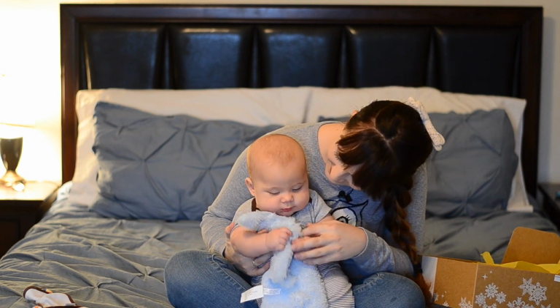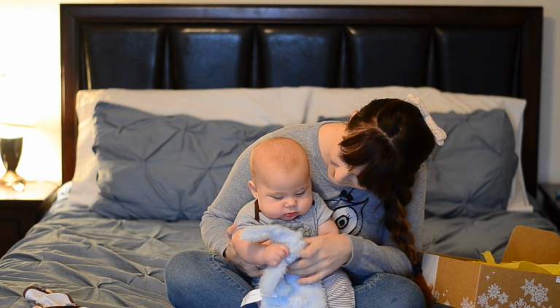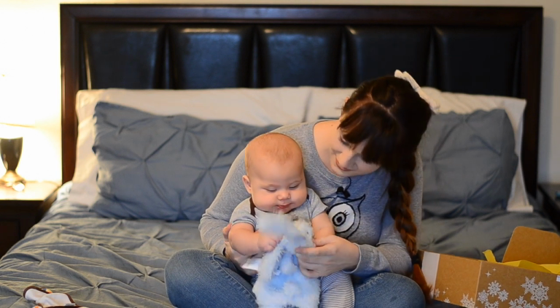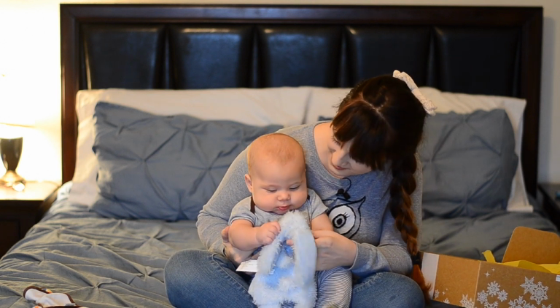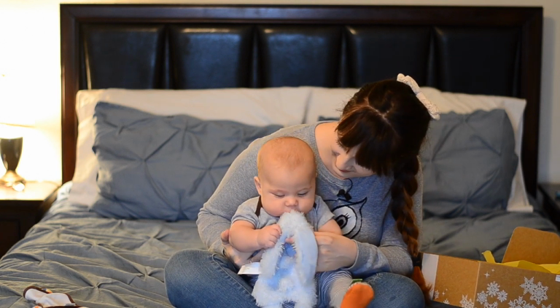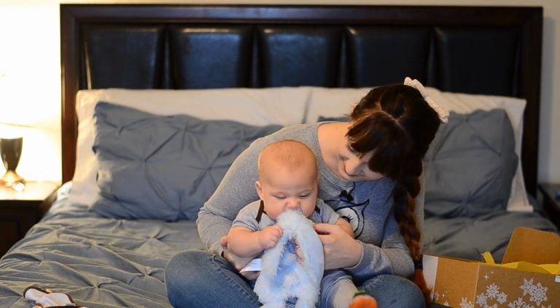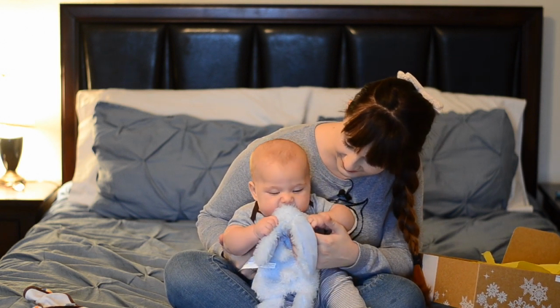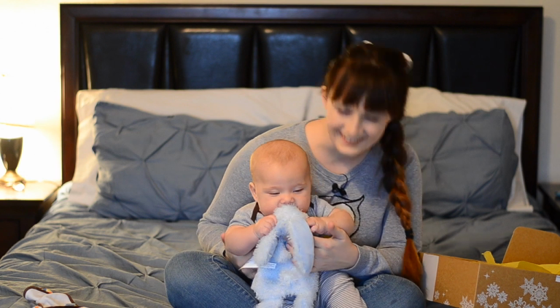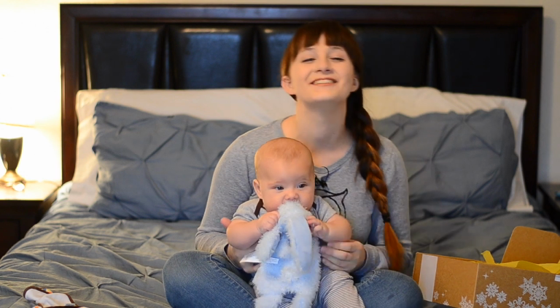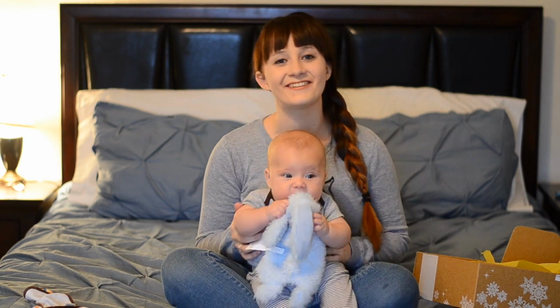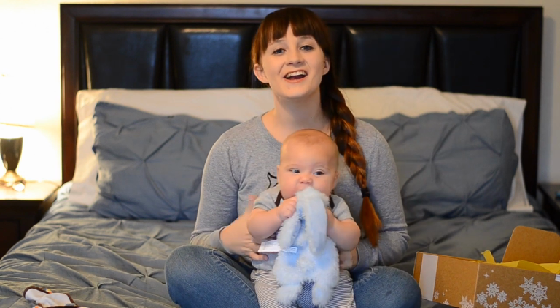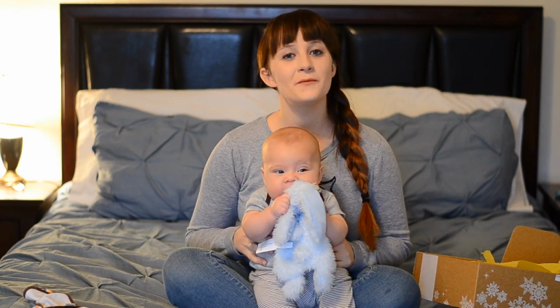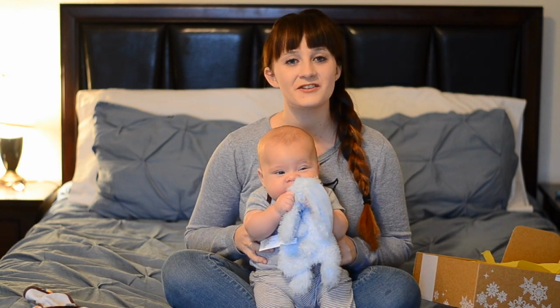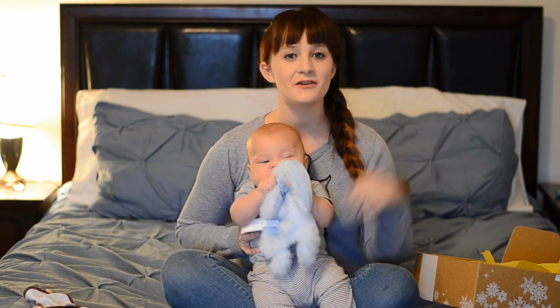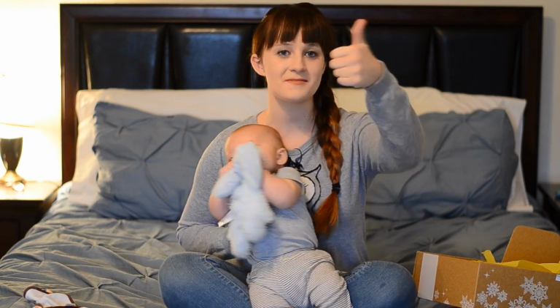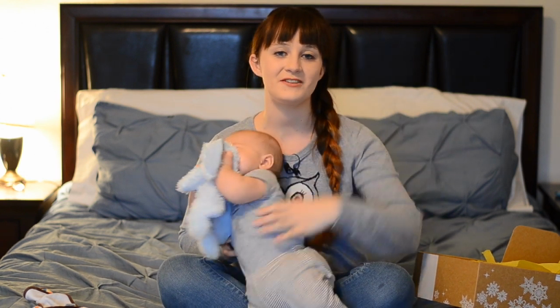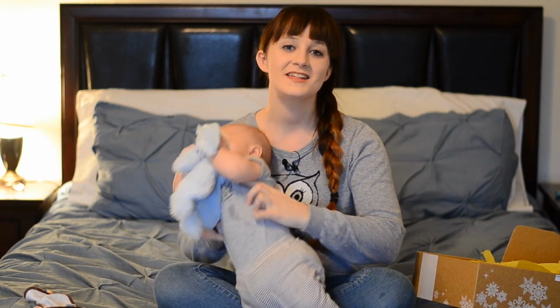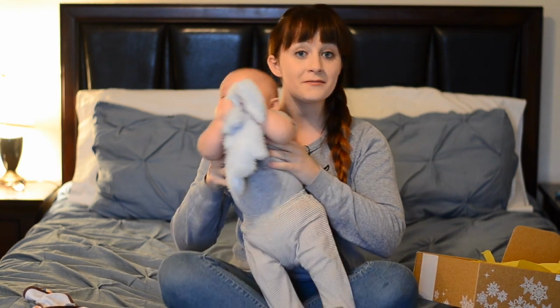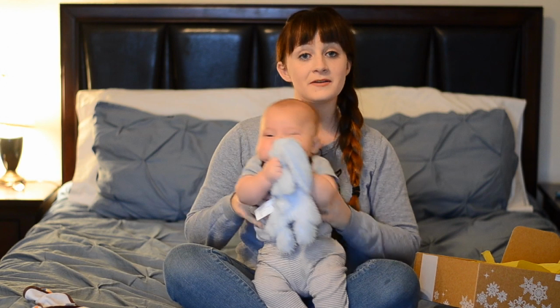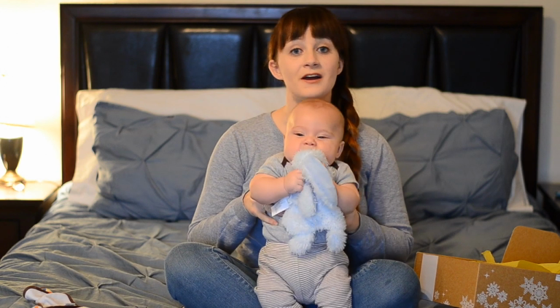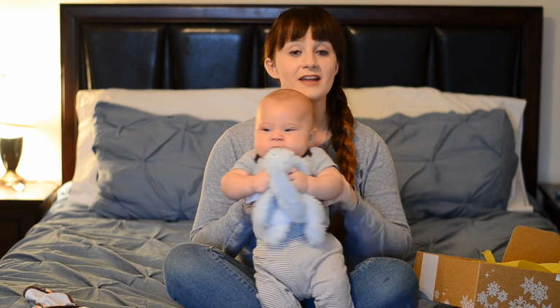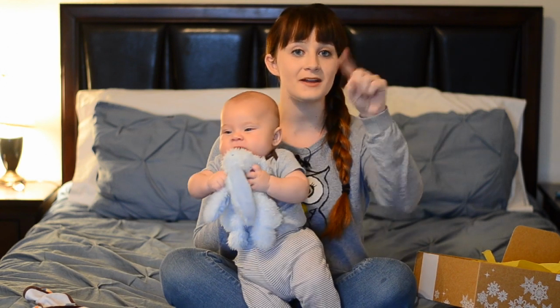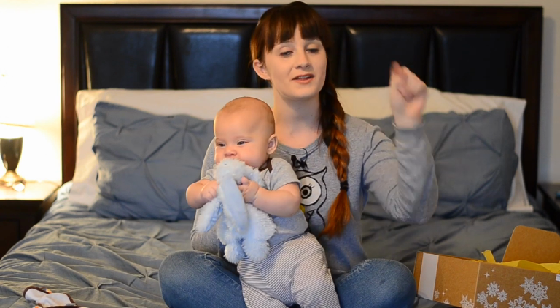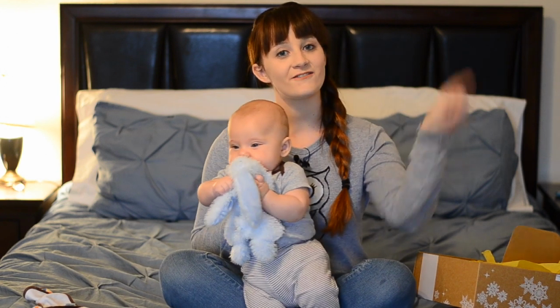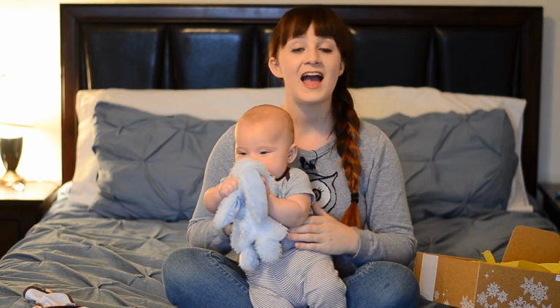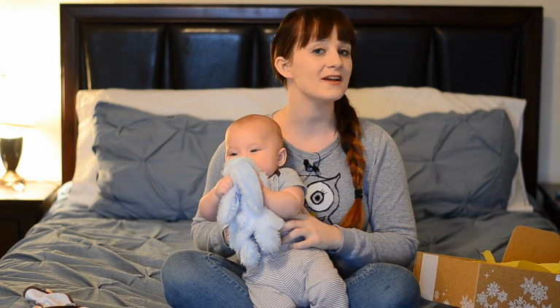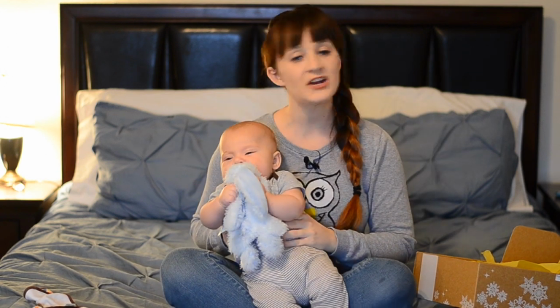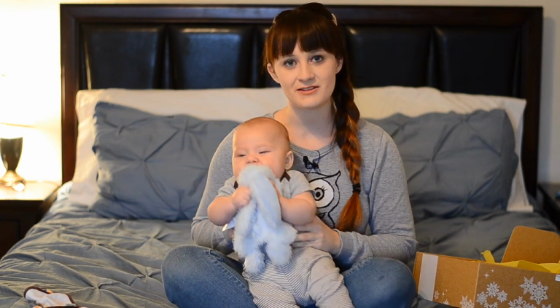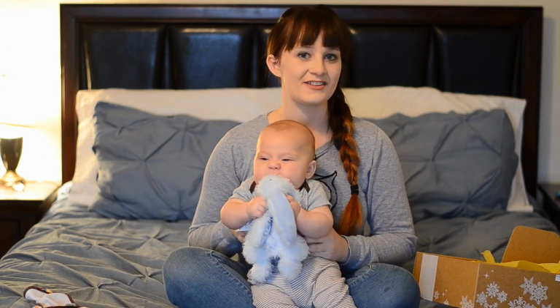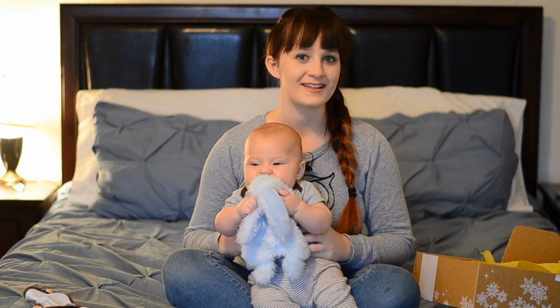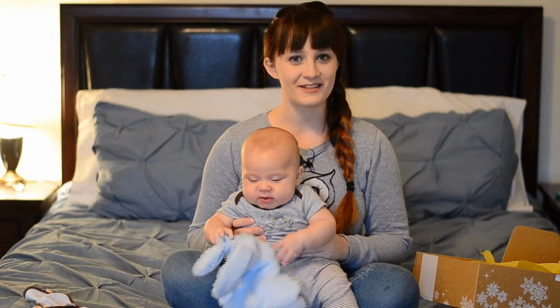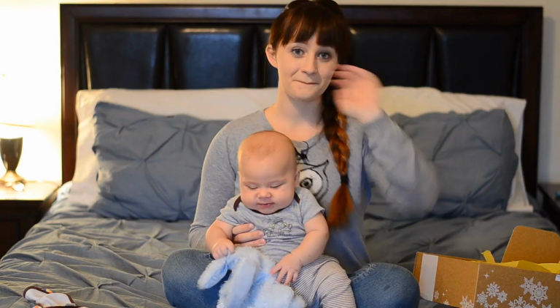You like your new rabbit? So cute. All right guys, I hope you enjoyed this video. Thumbs up if you did. Subscribe to my channel because I put out videos every Monday, Wednesday, and Friday. I hope you guys have a very Merry Christmas and I'll see you in my next video. Bye!